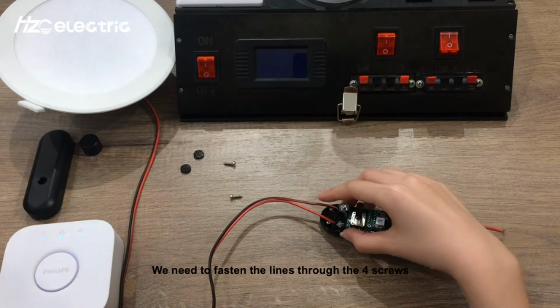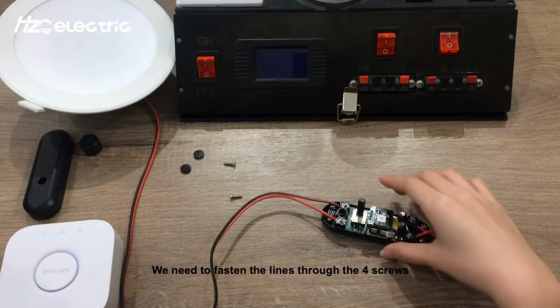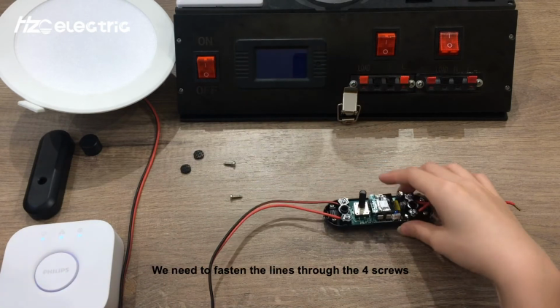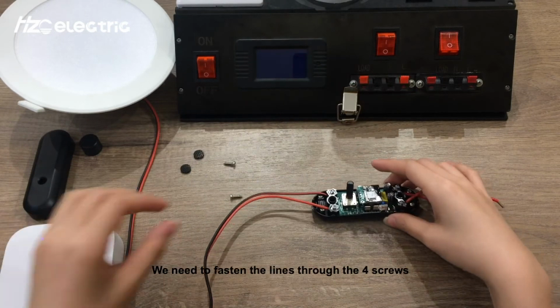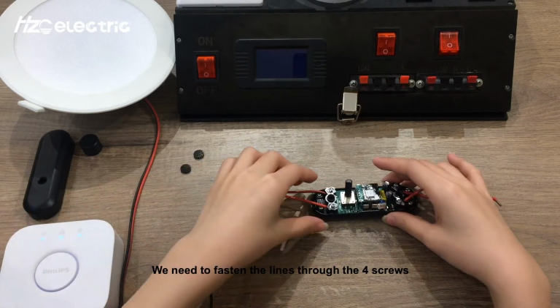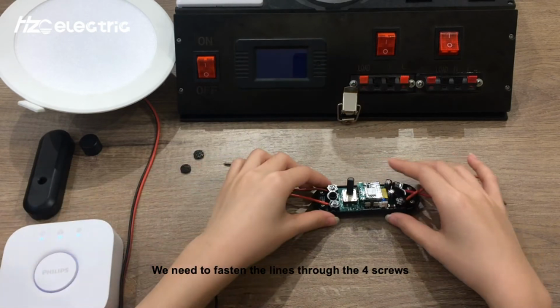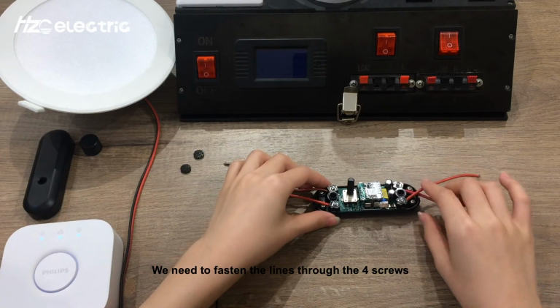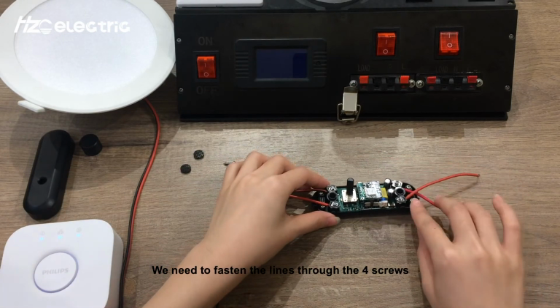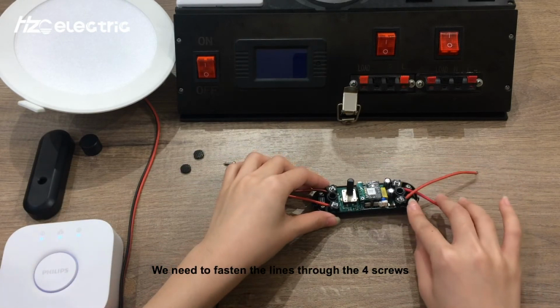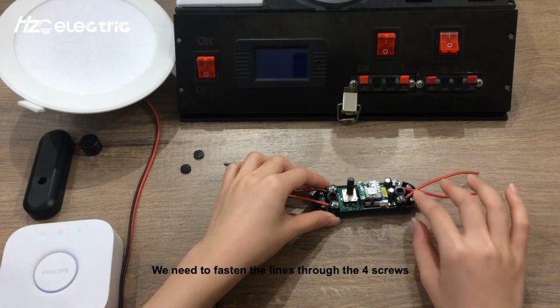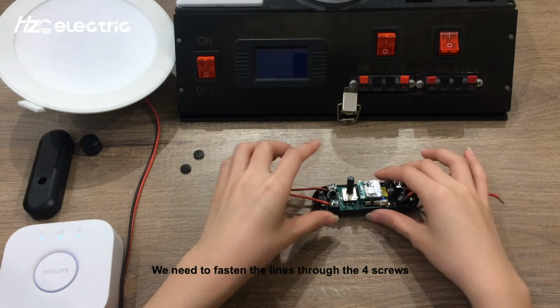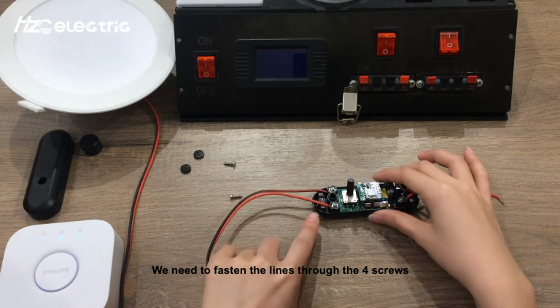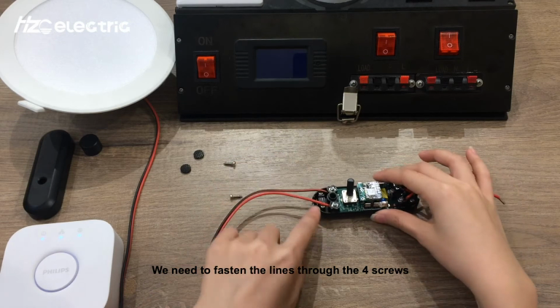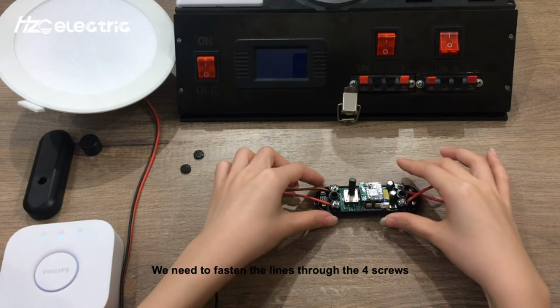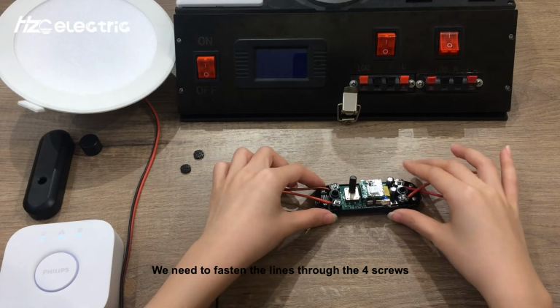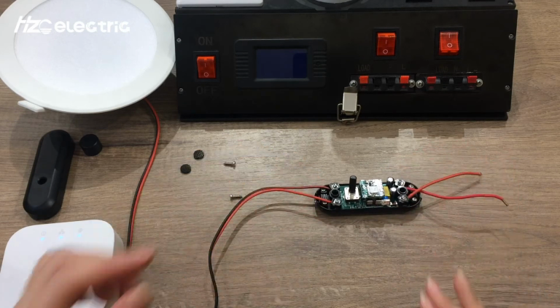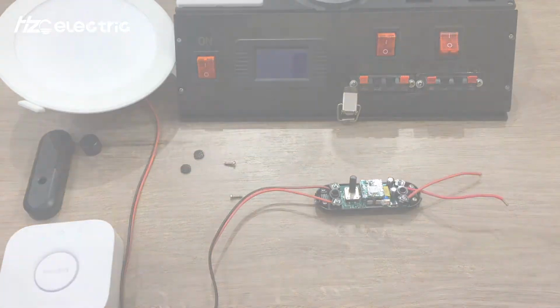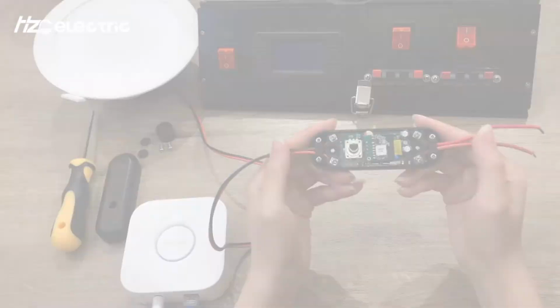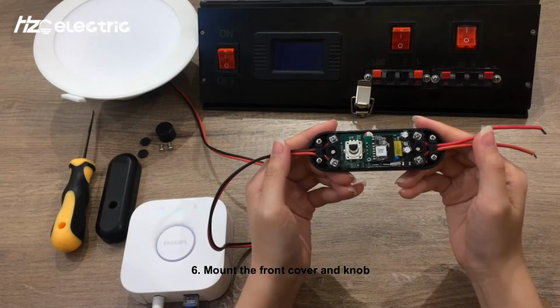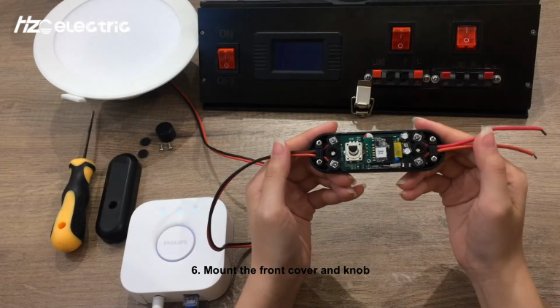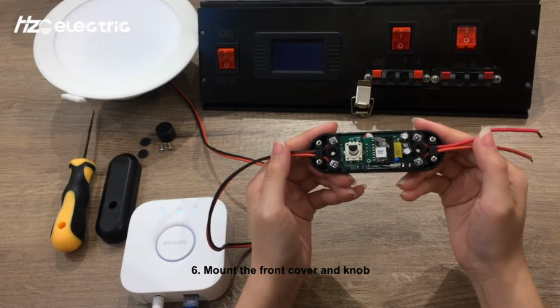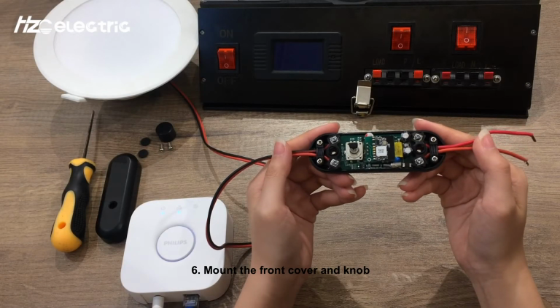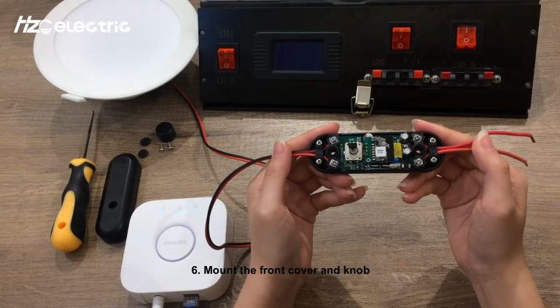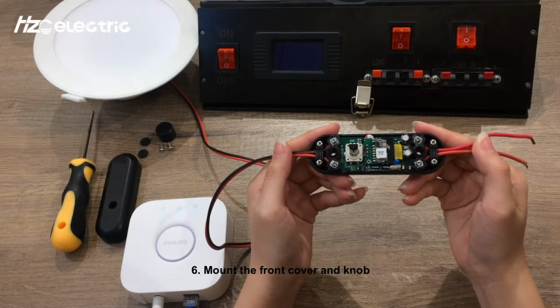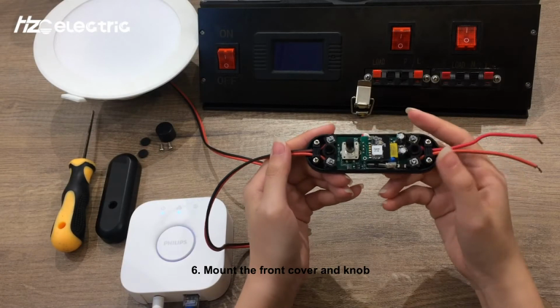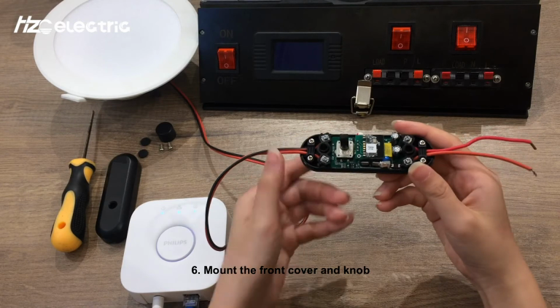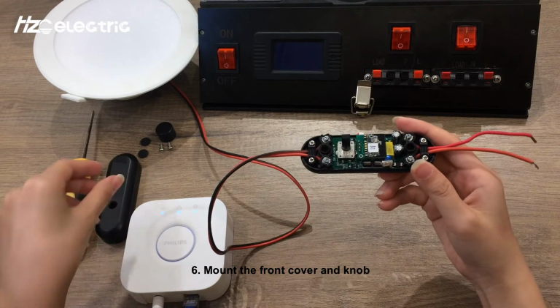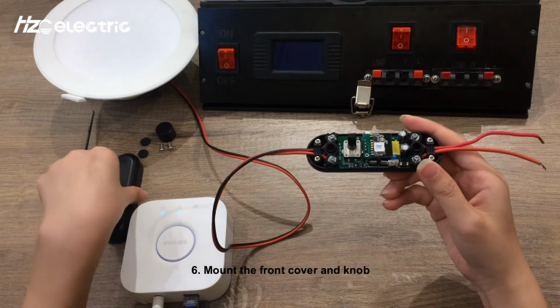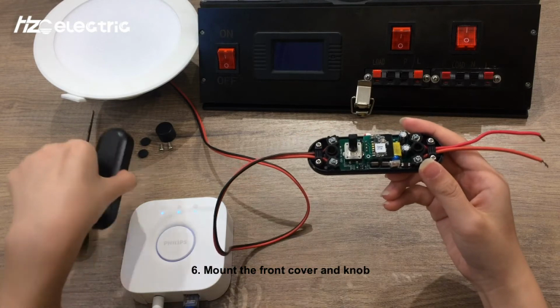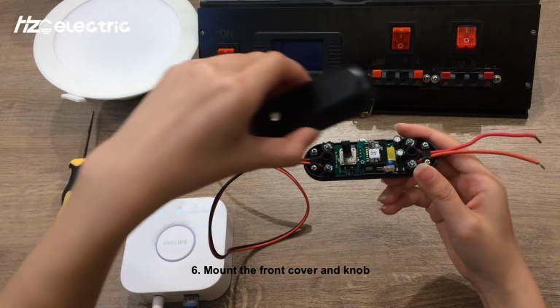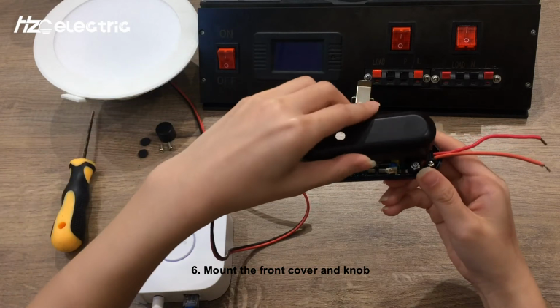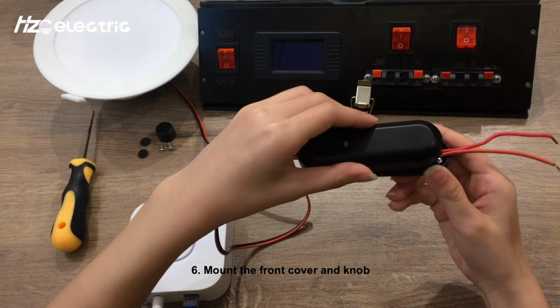Step 6: Fasten the lines through the four screws. Then reattach the front cover and the knob.